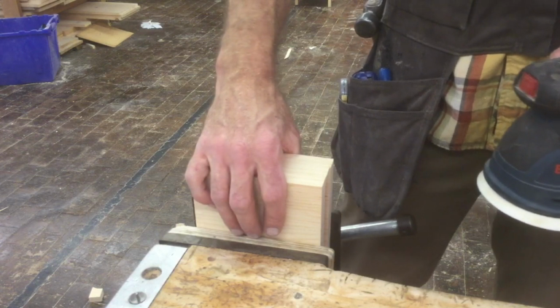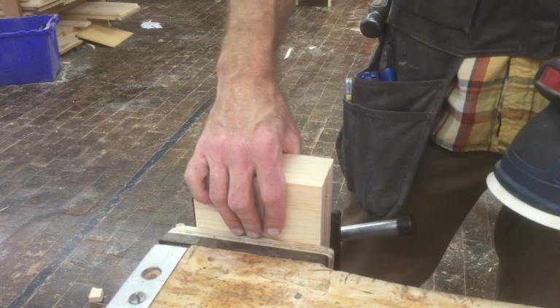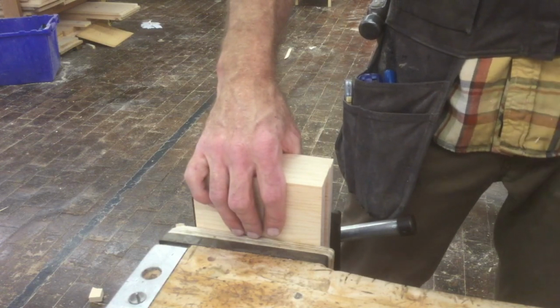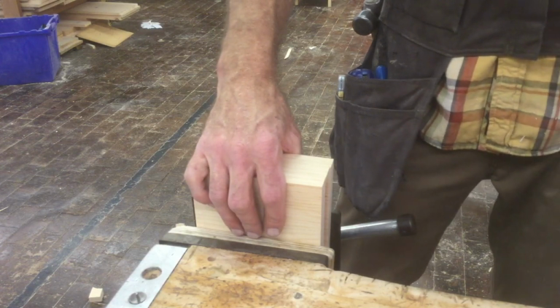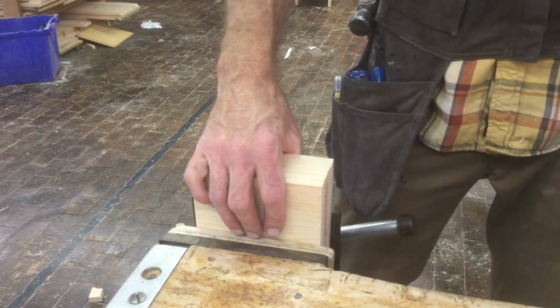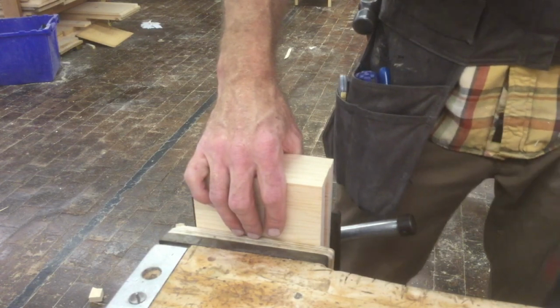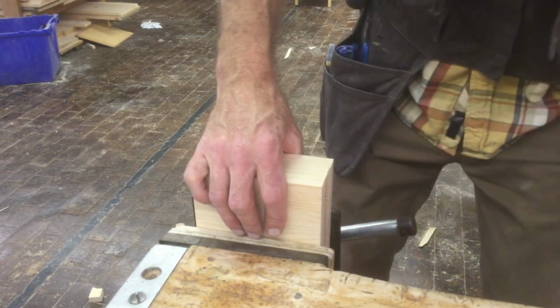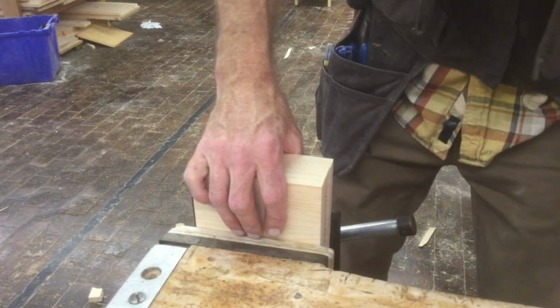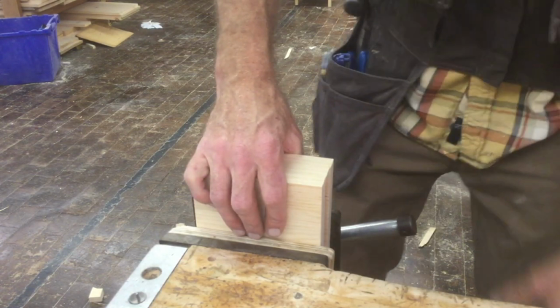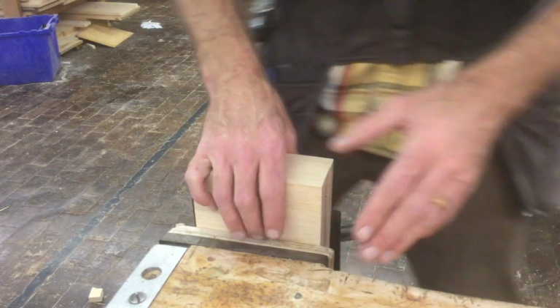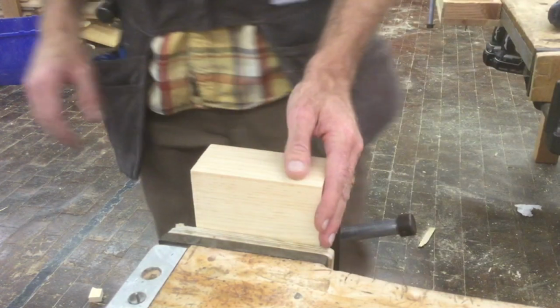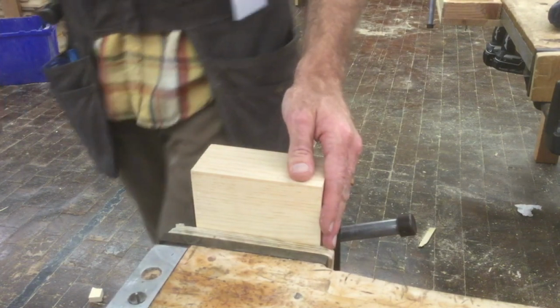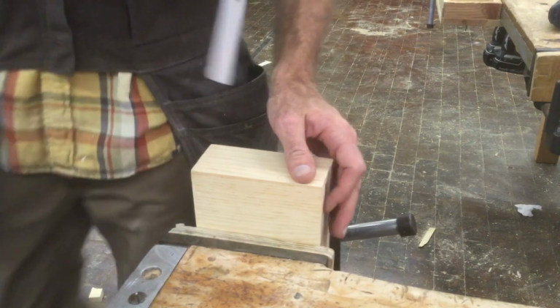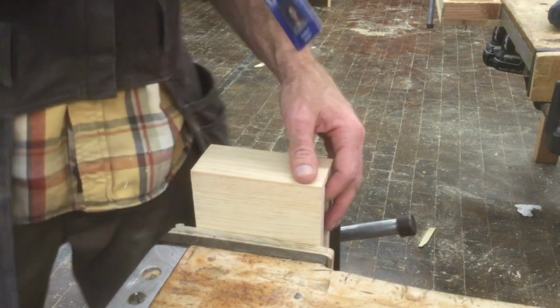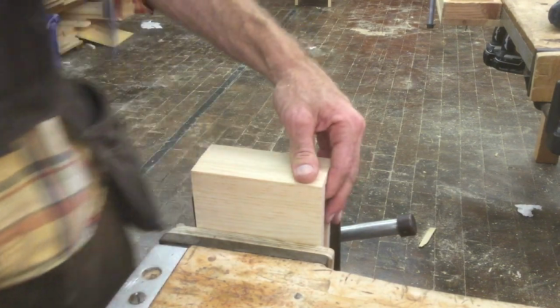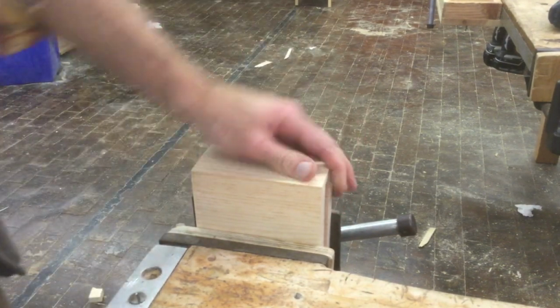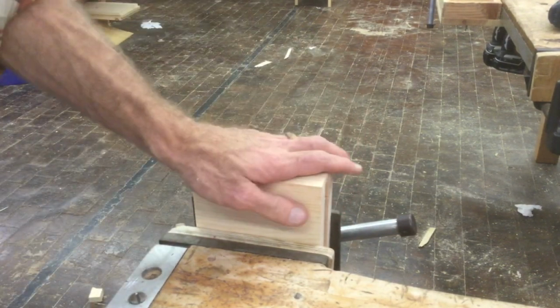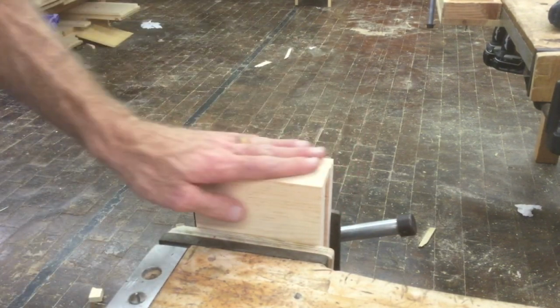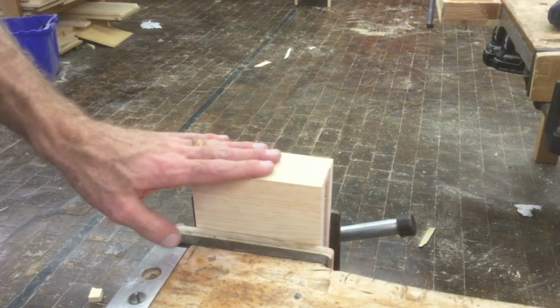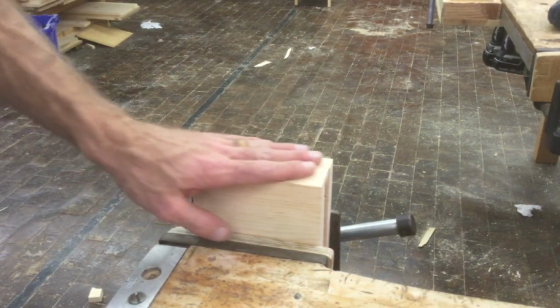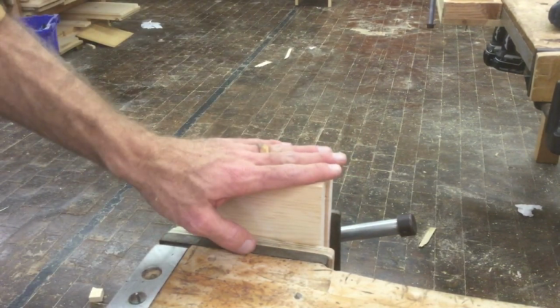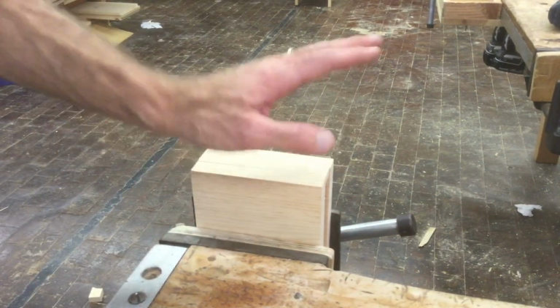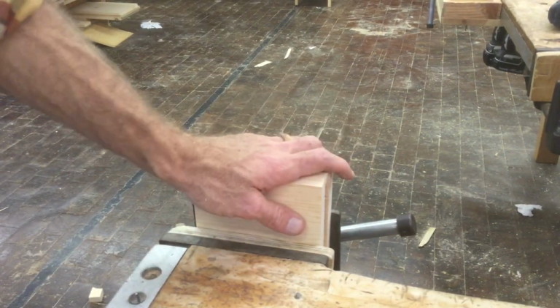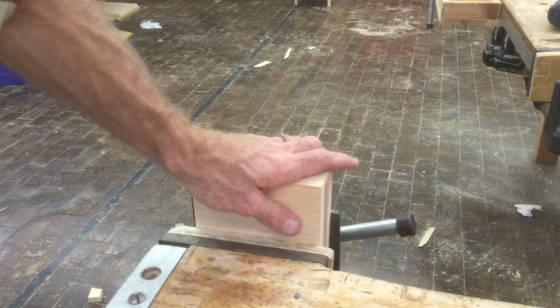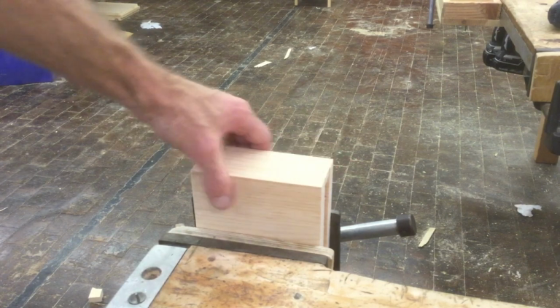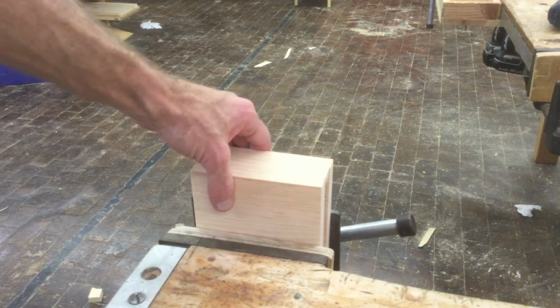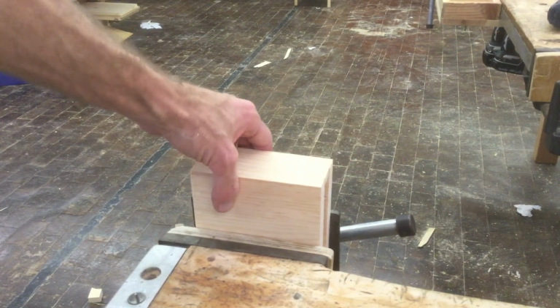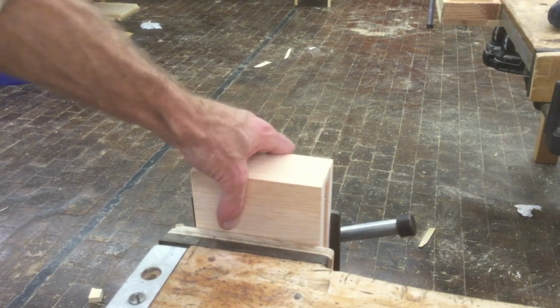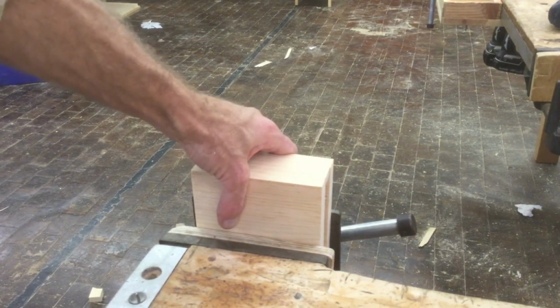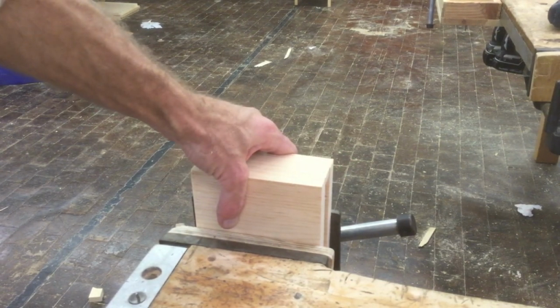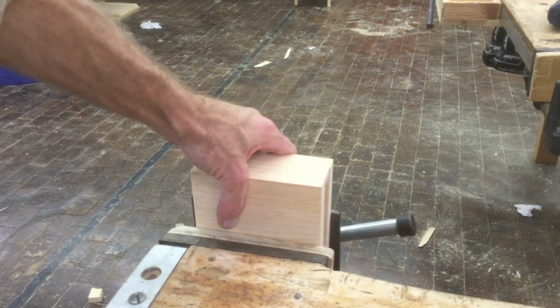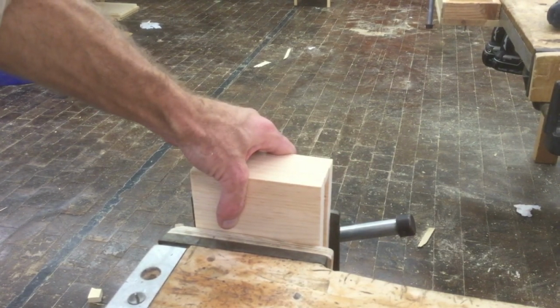At this stage you should be done with your project. Check in with your teacher to see how they like it and if there's anything else you can add to it. Thank you for watching — this is the speaker box.